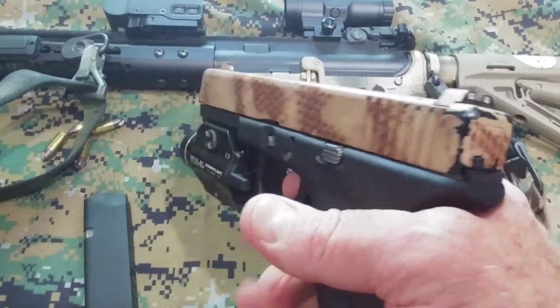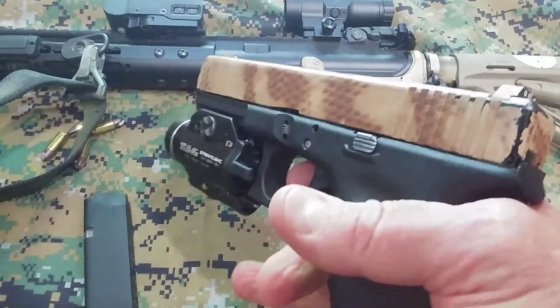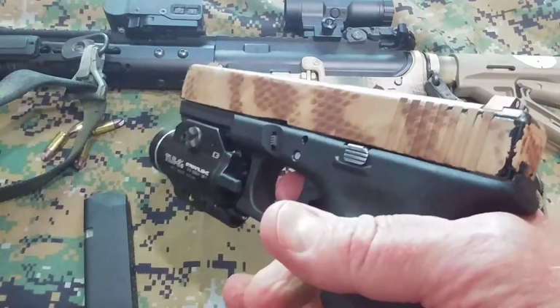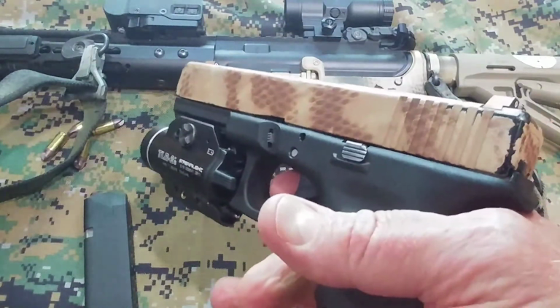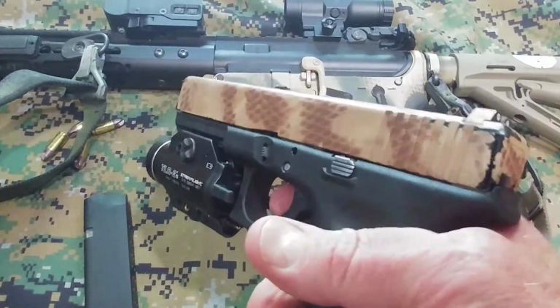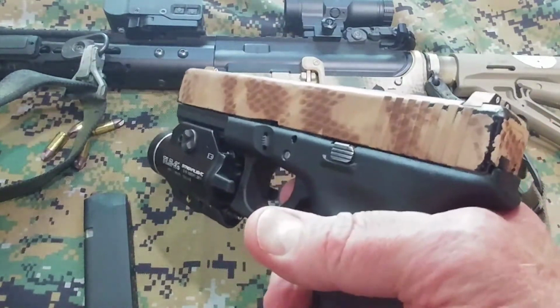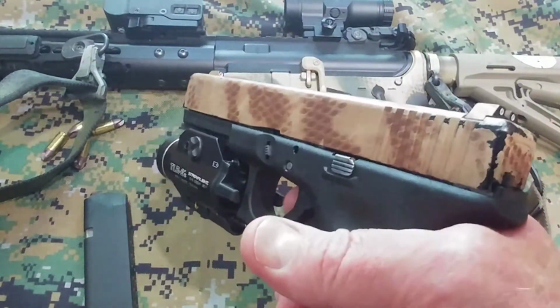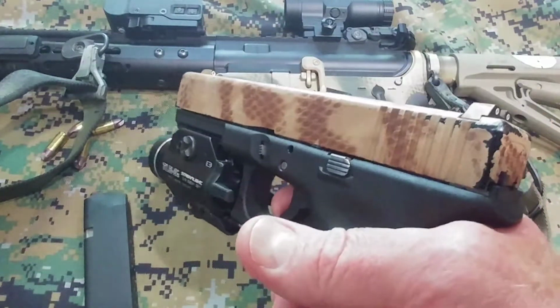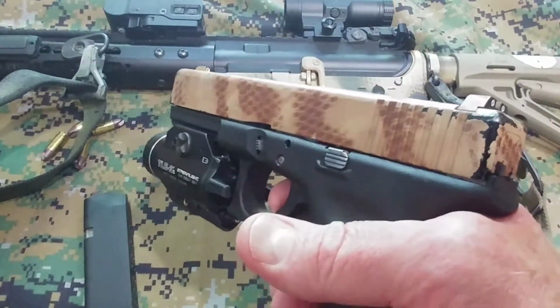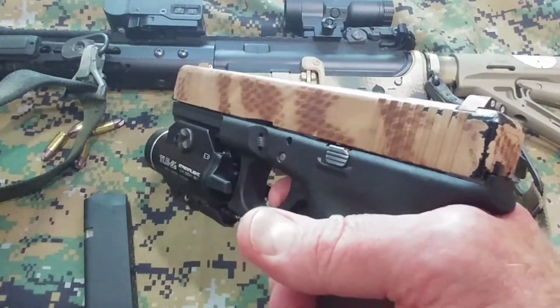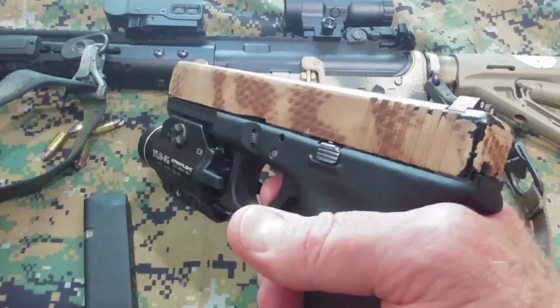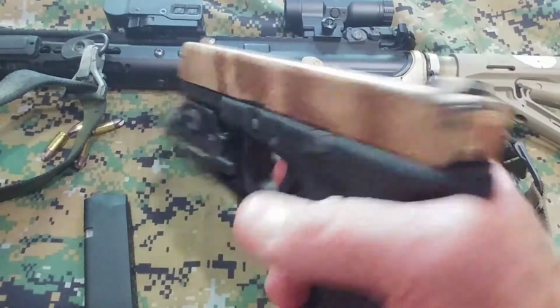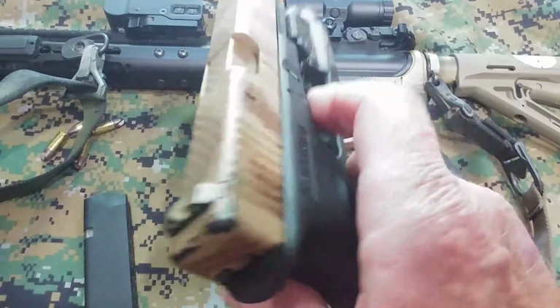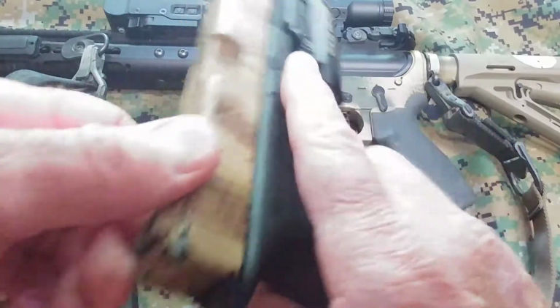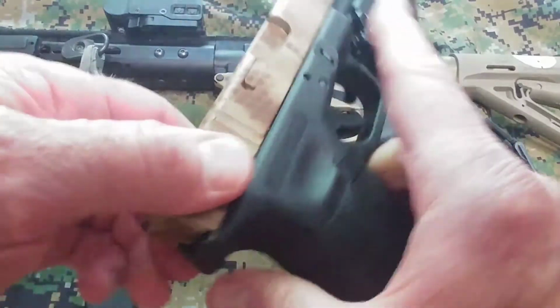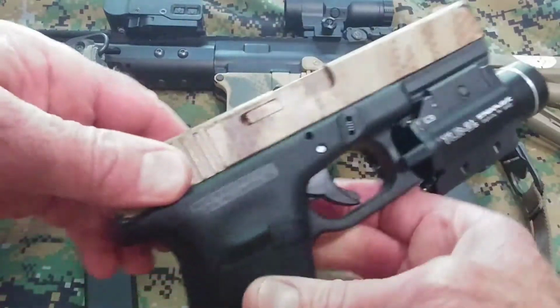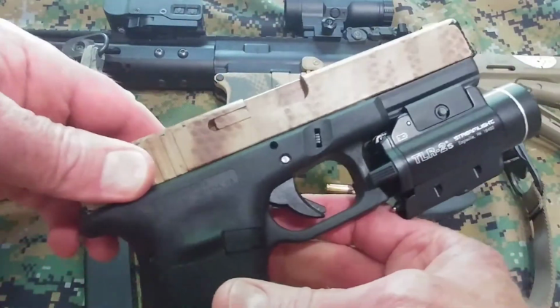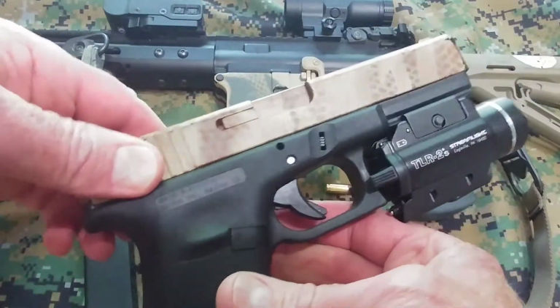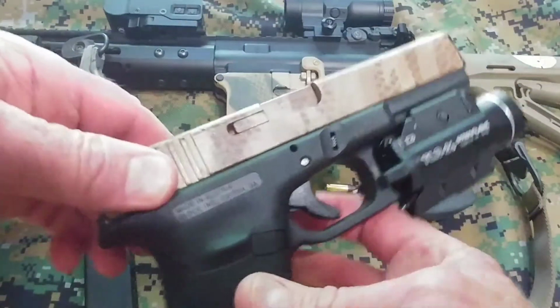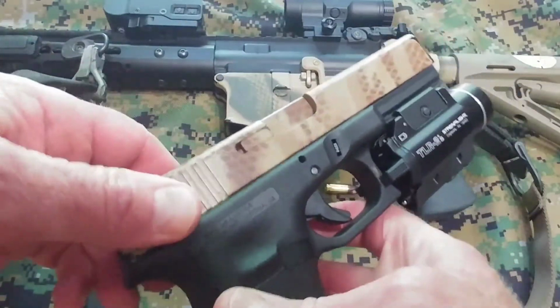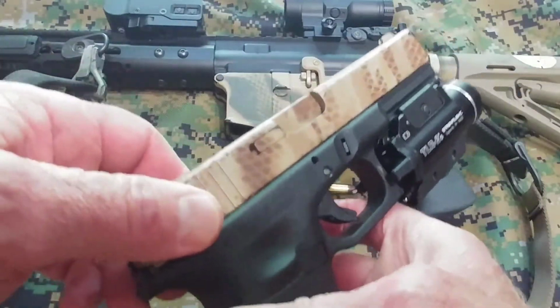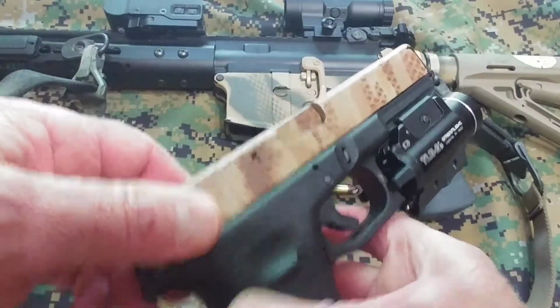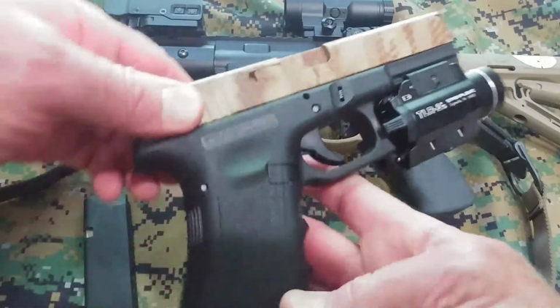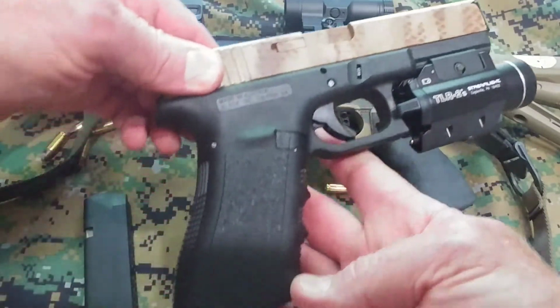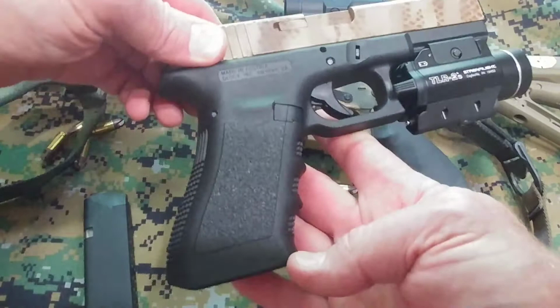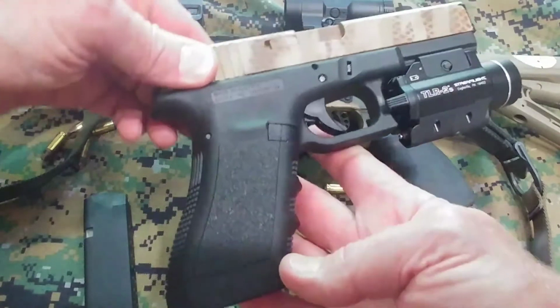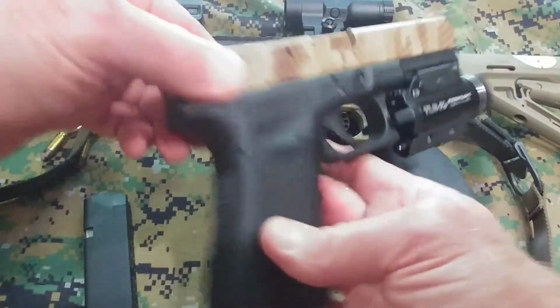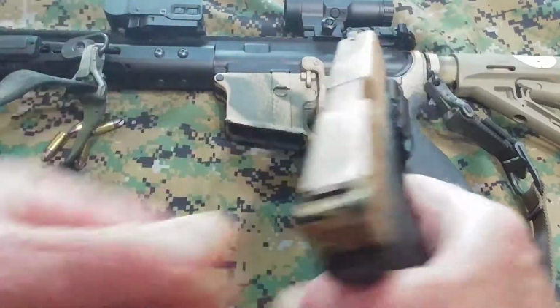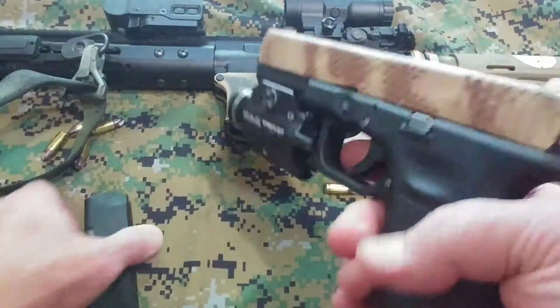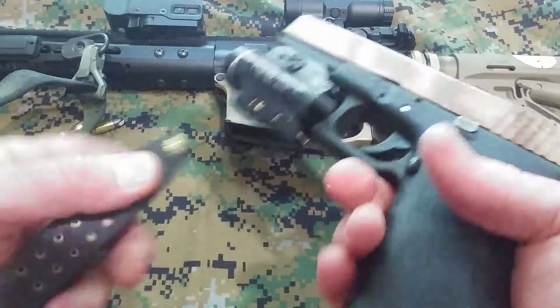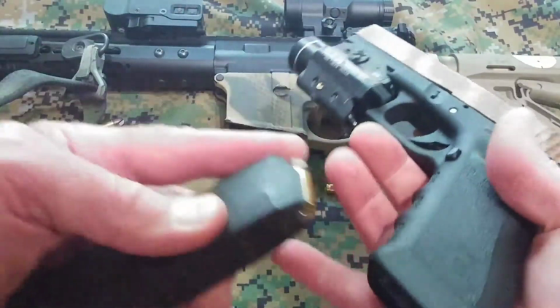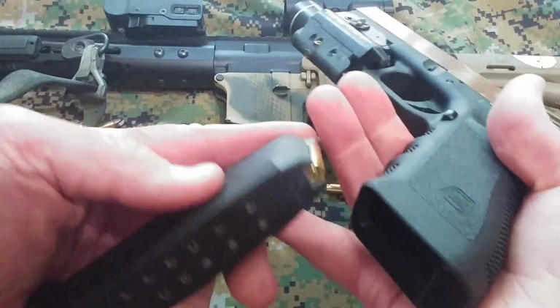When I was a law enforcement officer, and now with concealed carry, I always carry this in a ready-to-go condition — one in the pipe.